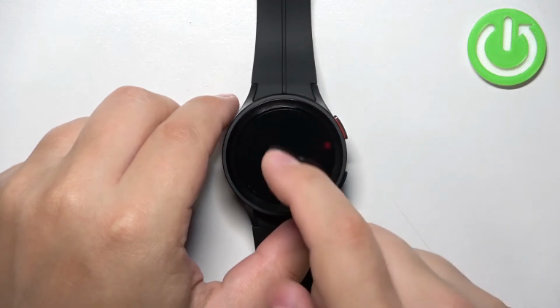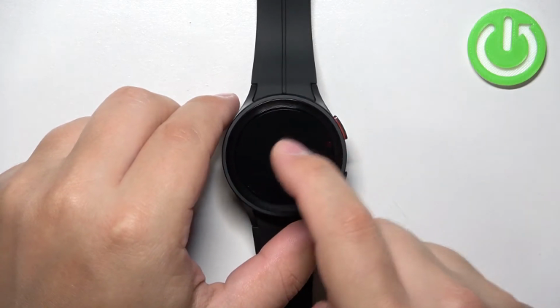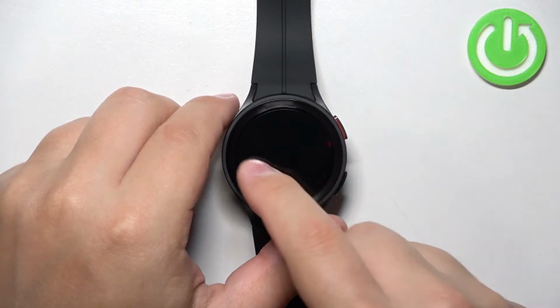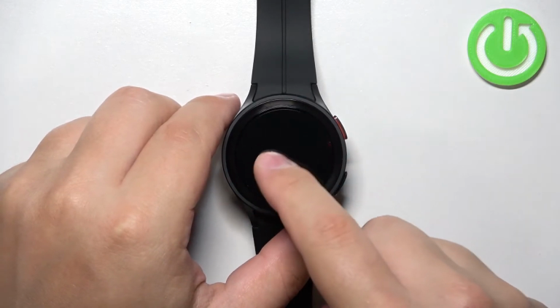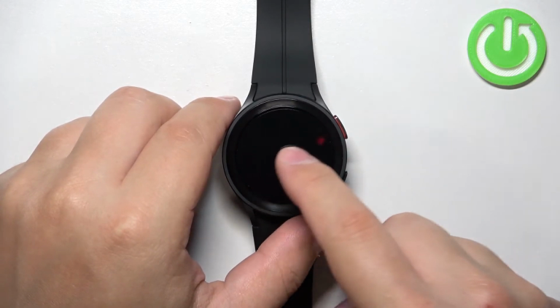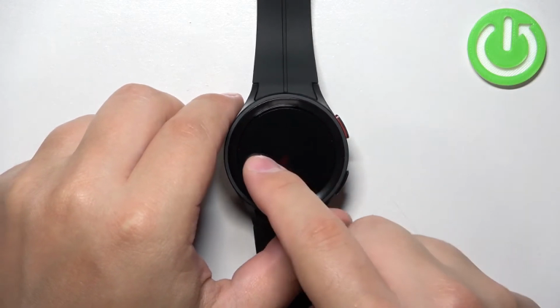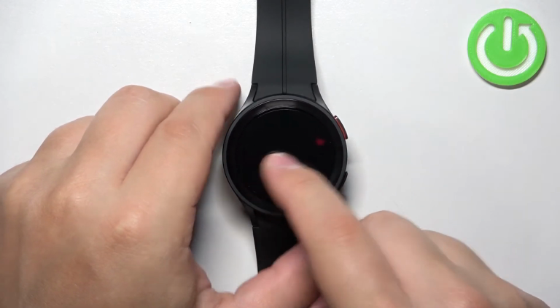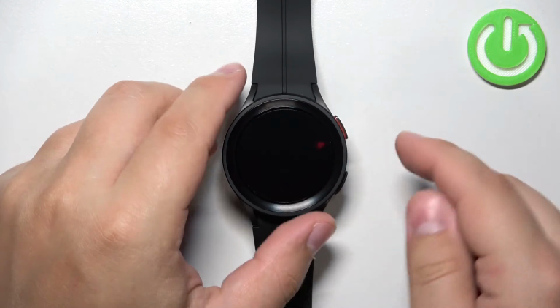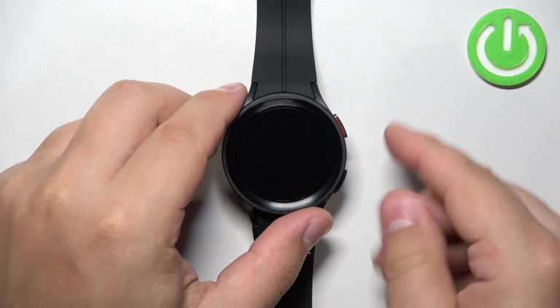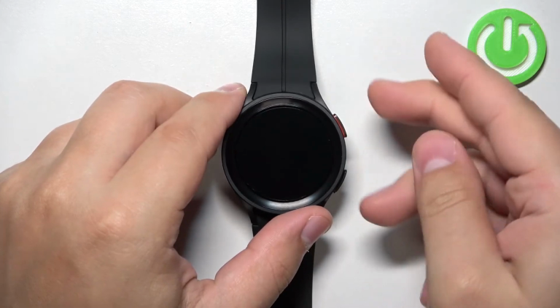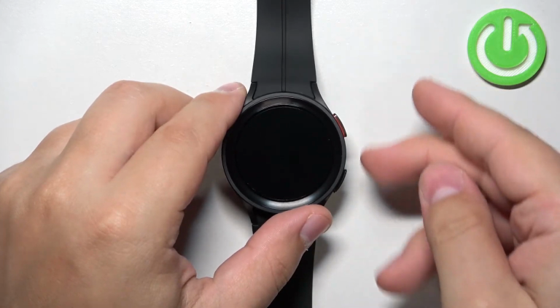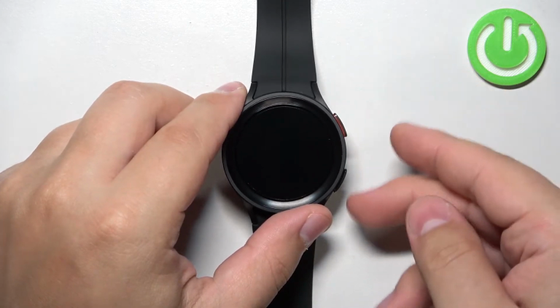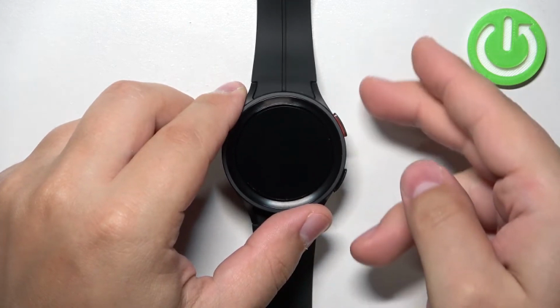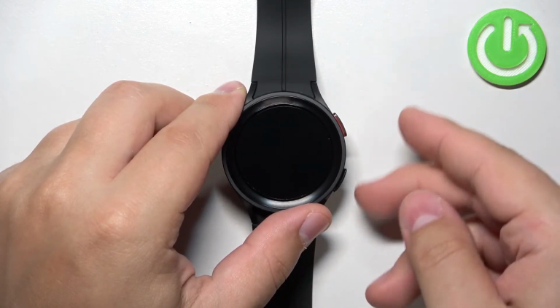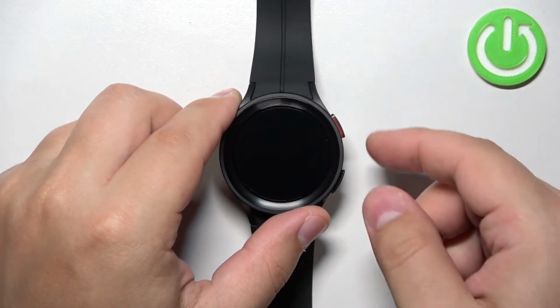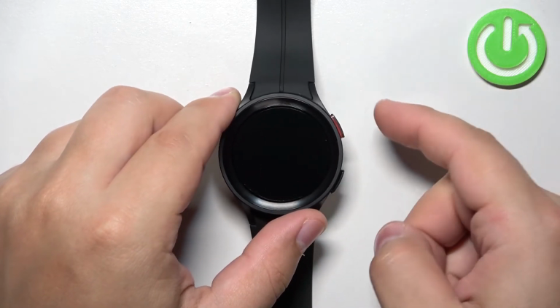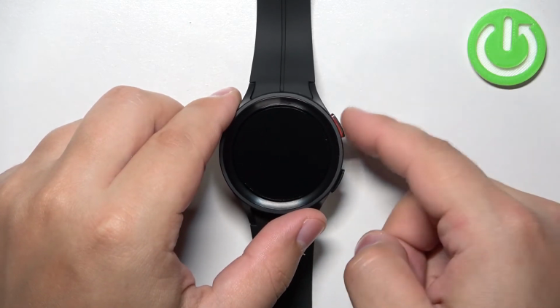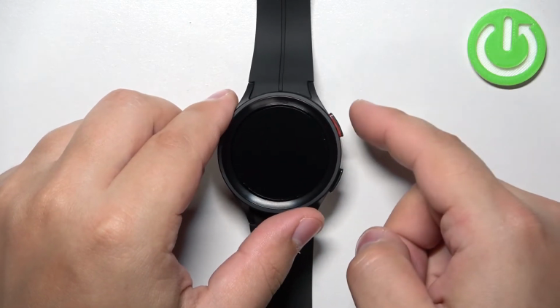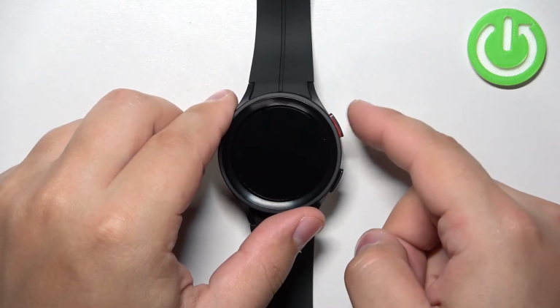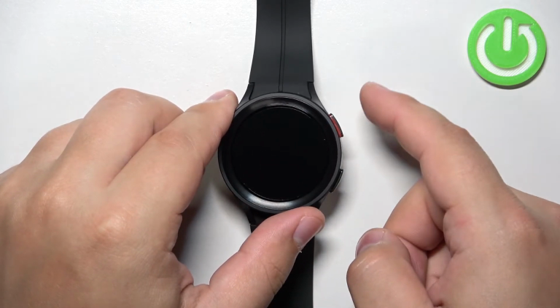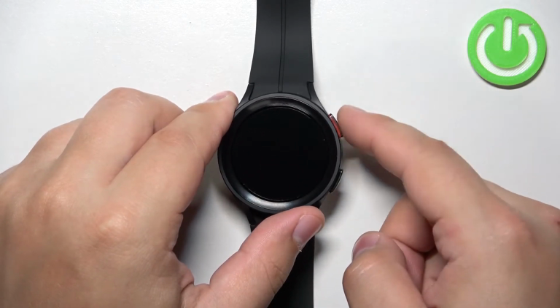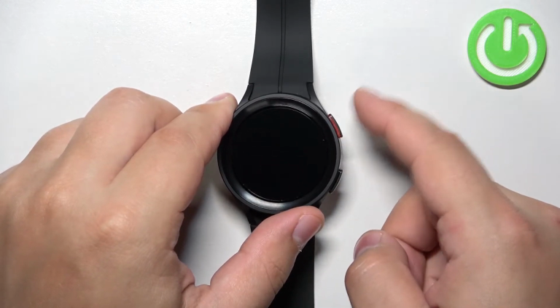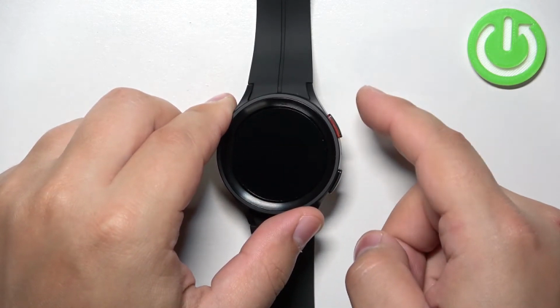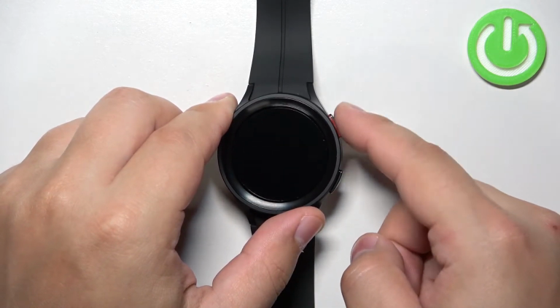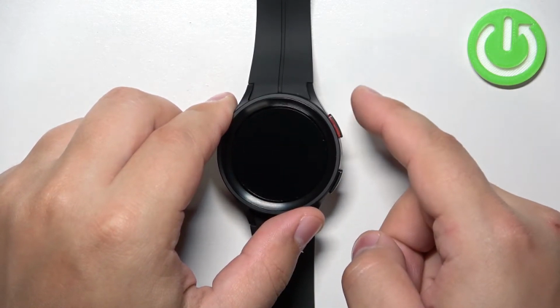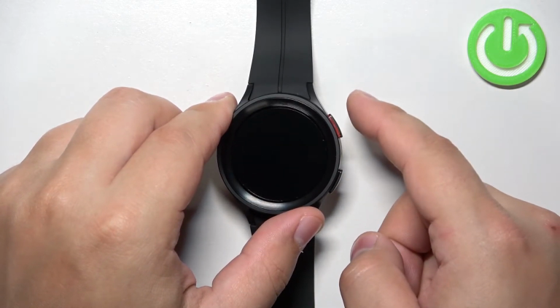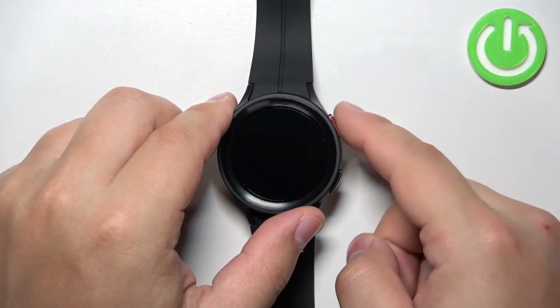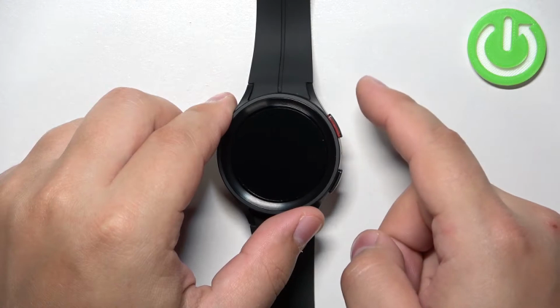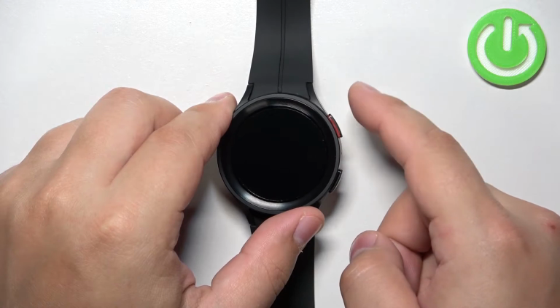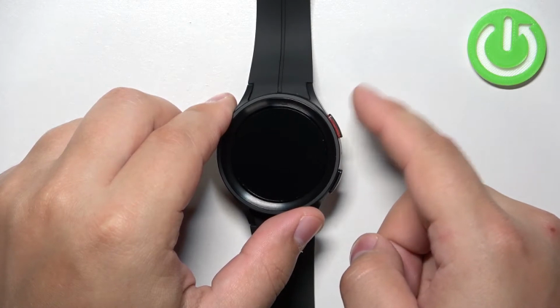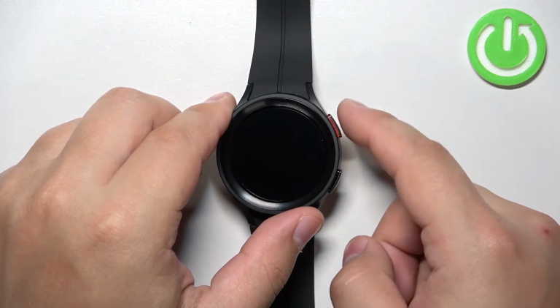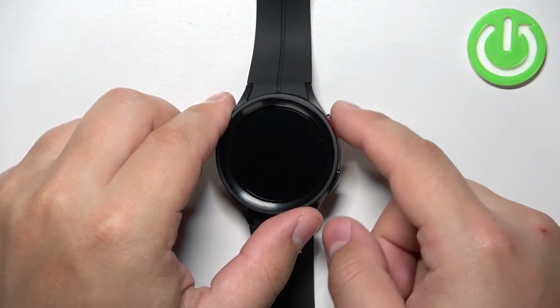Once the logo appears on the screen we can release the buttons, and then we need to start pressing the home button repeatedly to enter the boot menu.